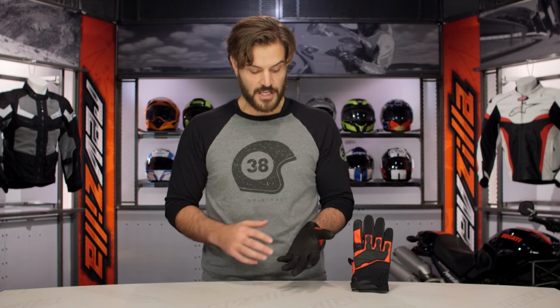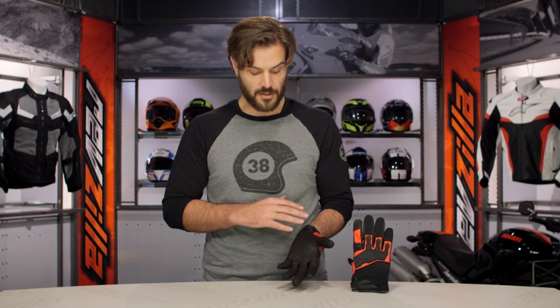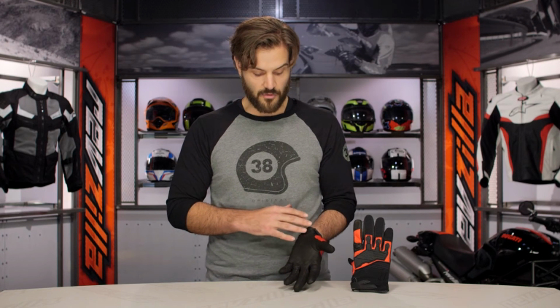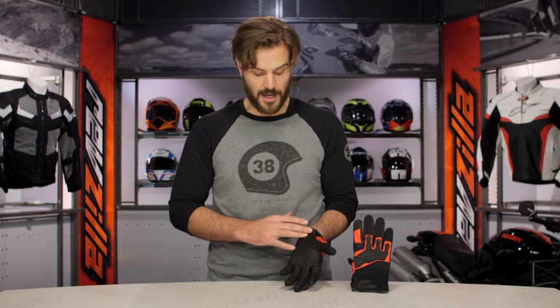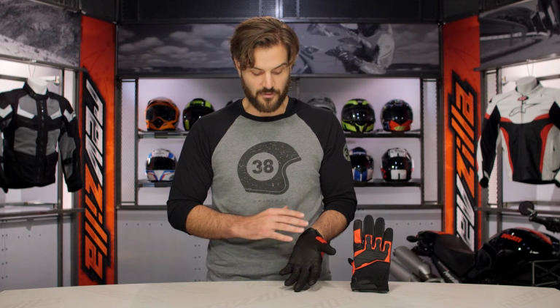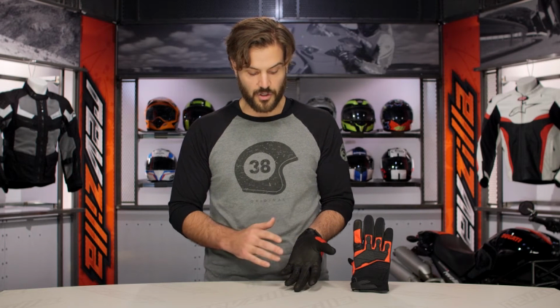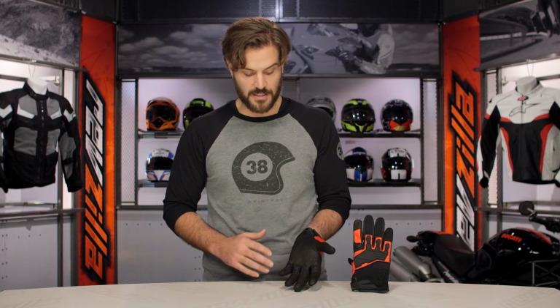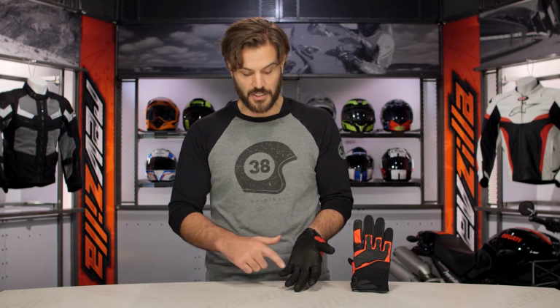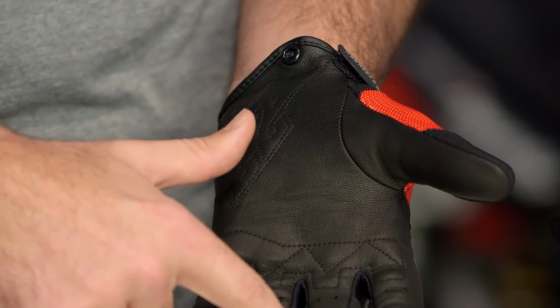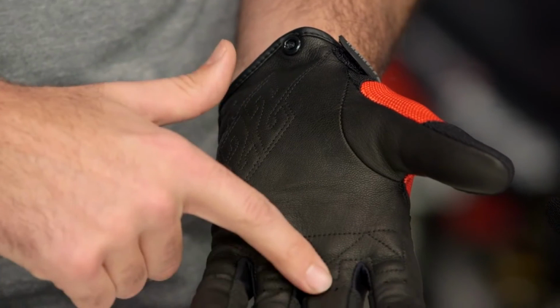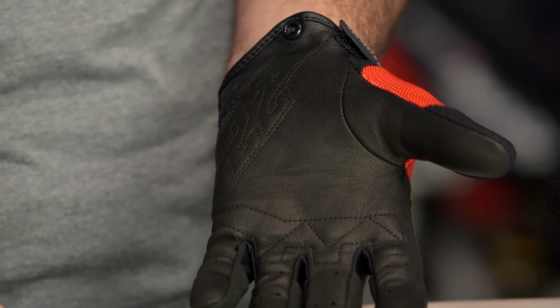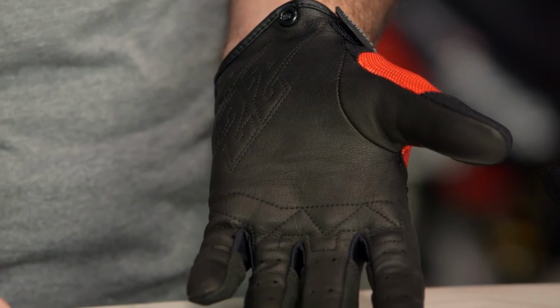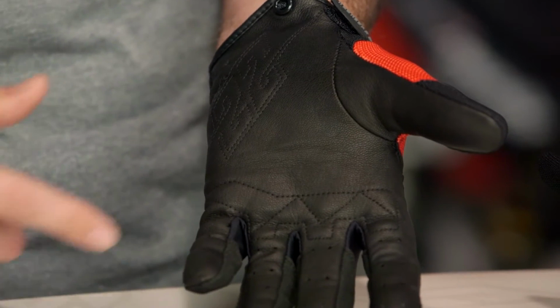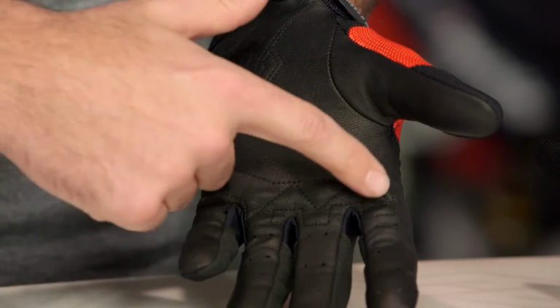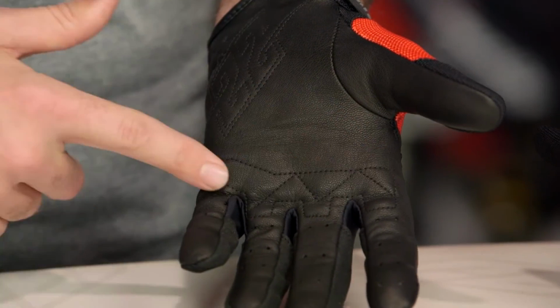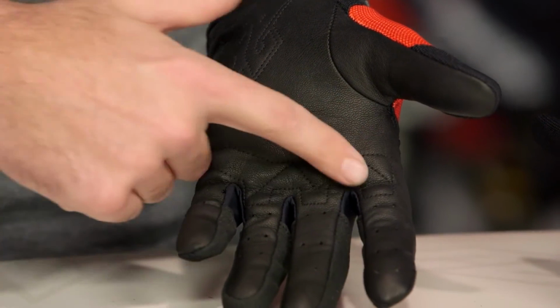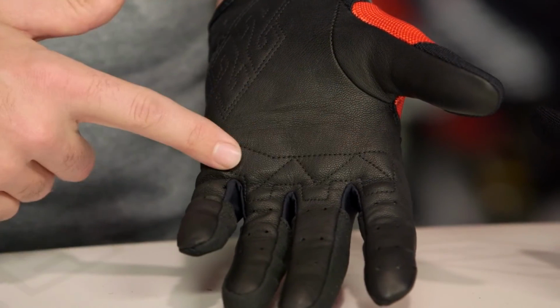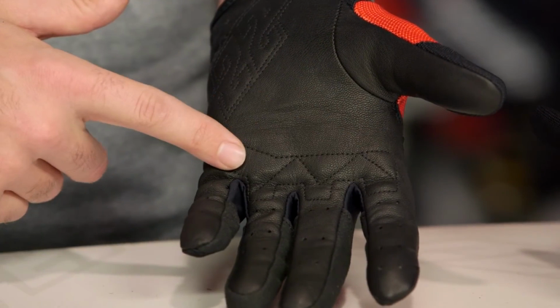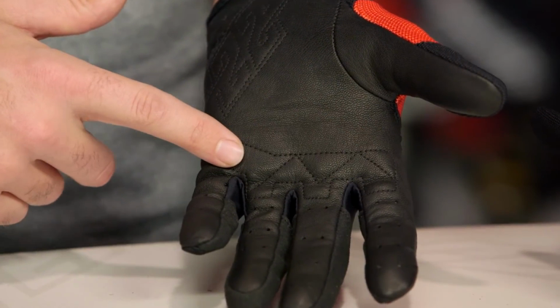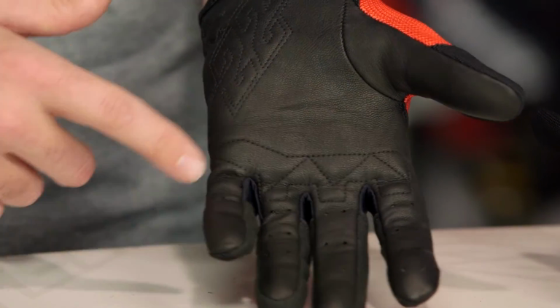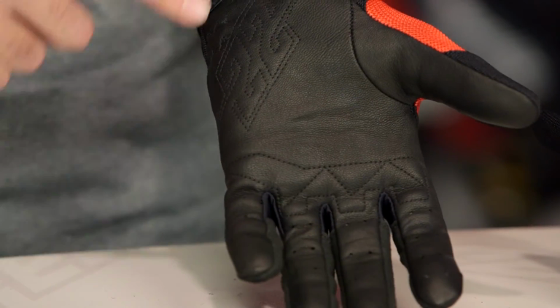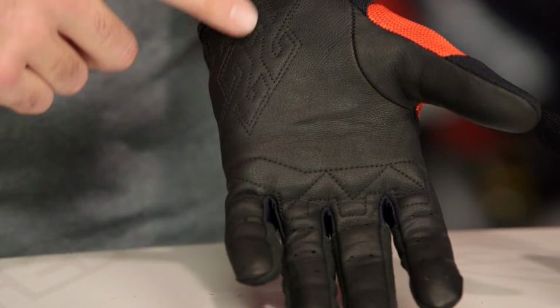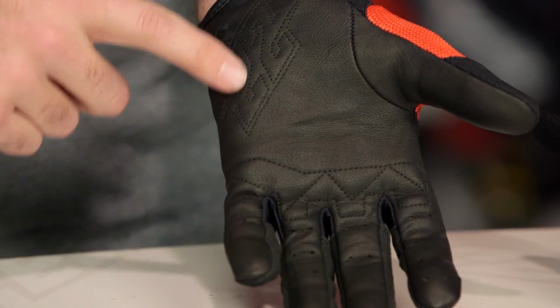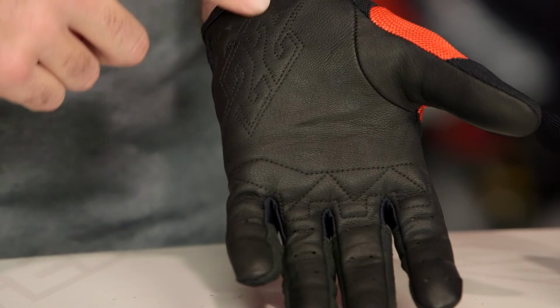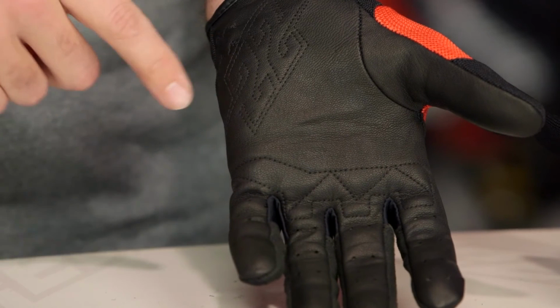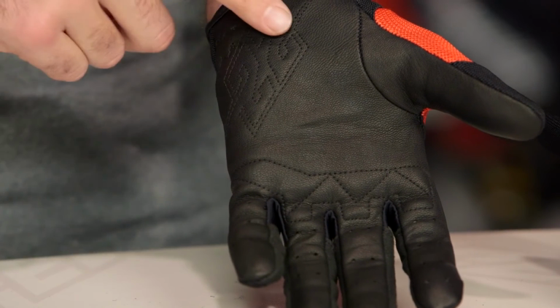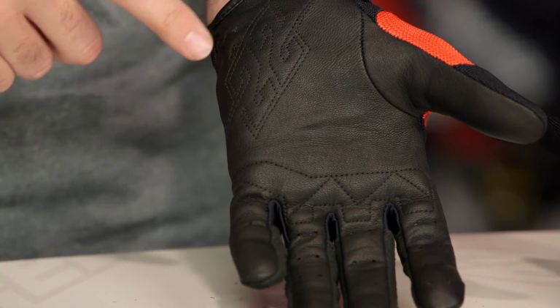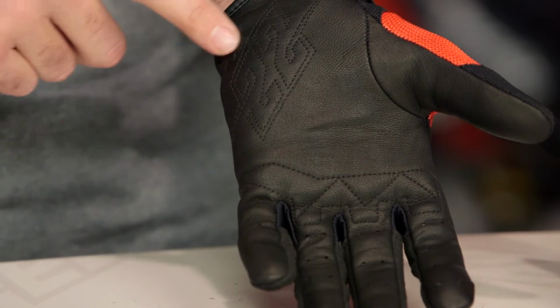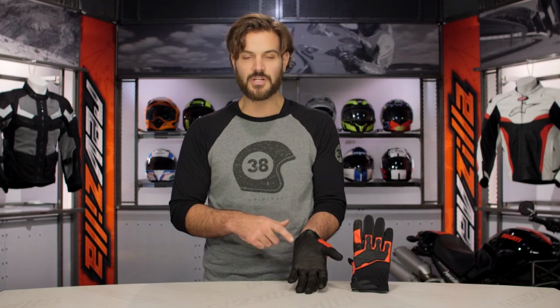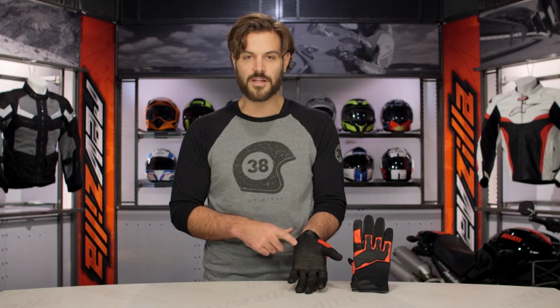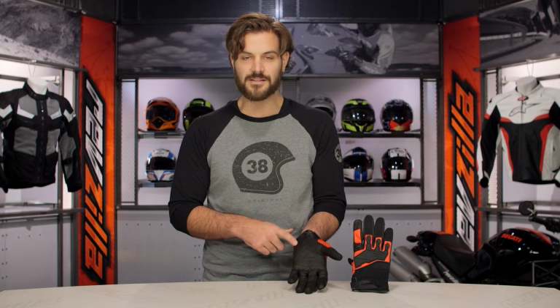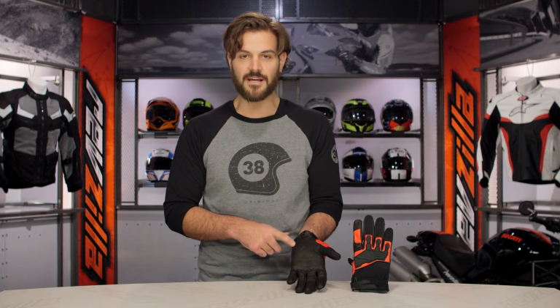Taking a look at the overall palm — full goat skin design. You are going to have light perforation in the fingers, double stitching right along the base of the fingers, and you are going to have a nice Speed & Strength logo with a little bit of elastication right at the base of the hands.